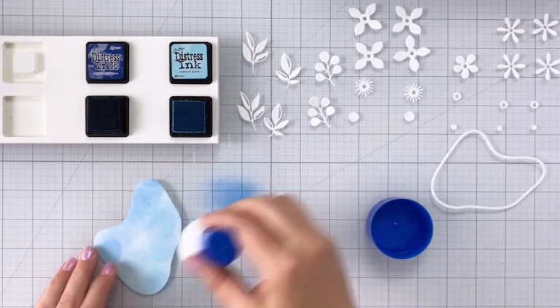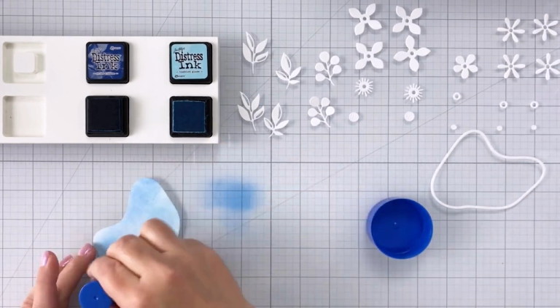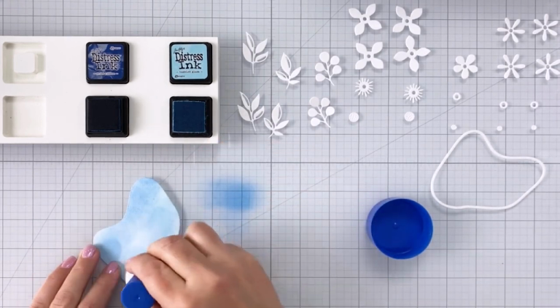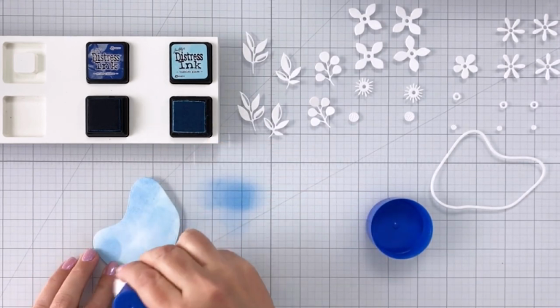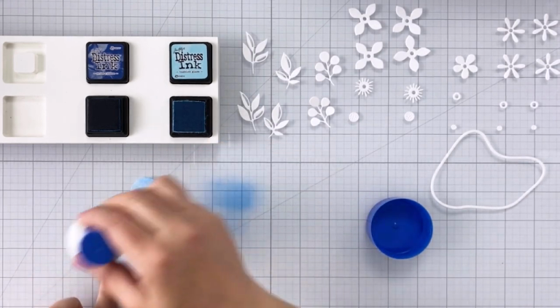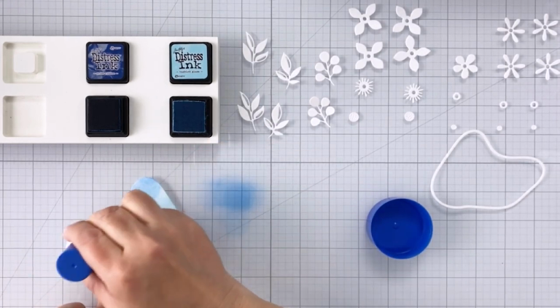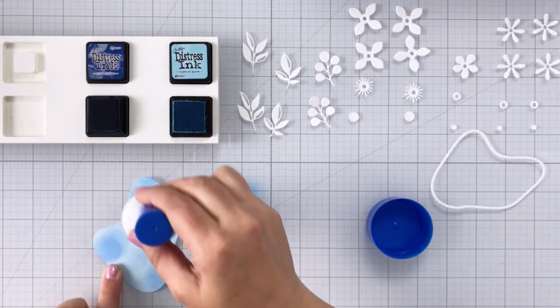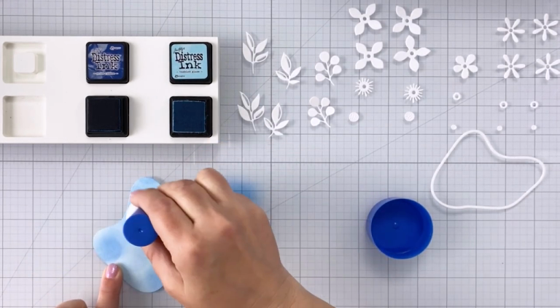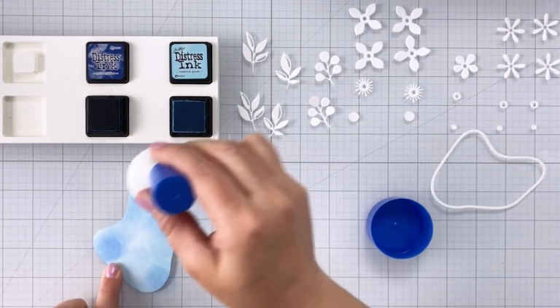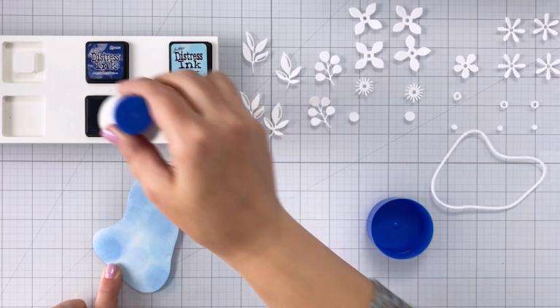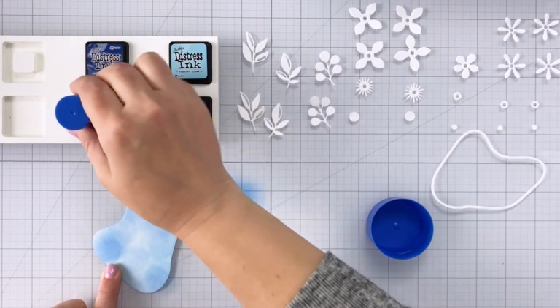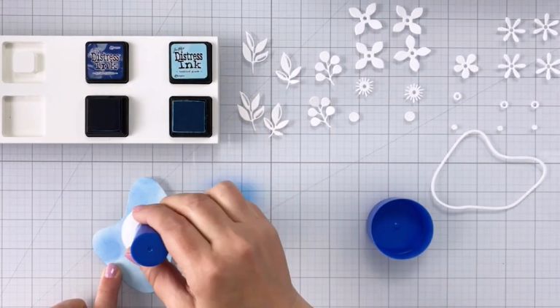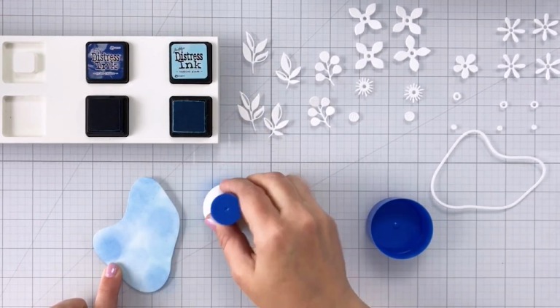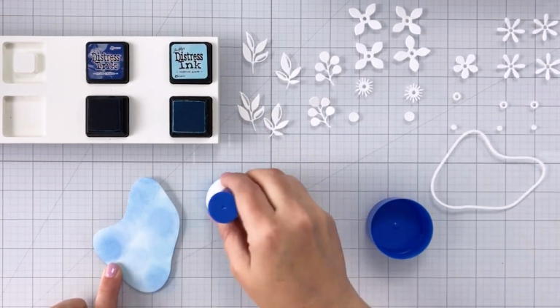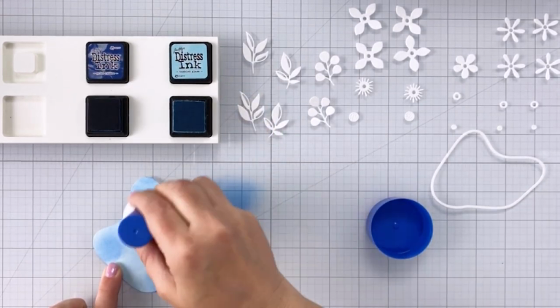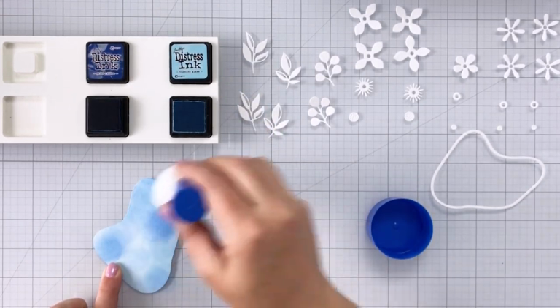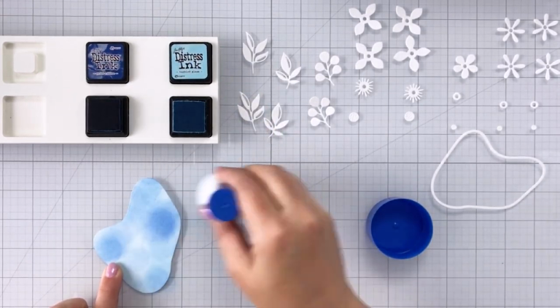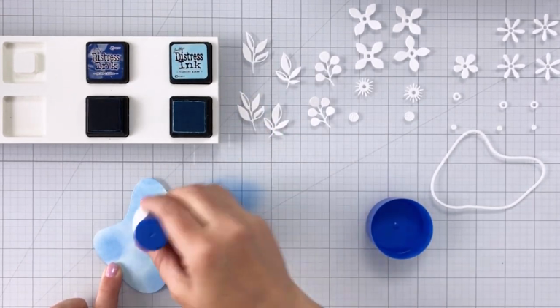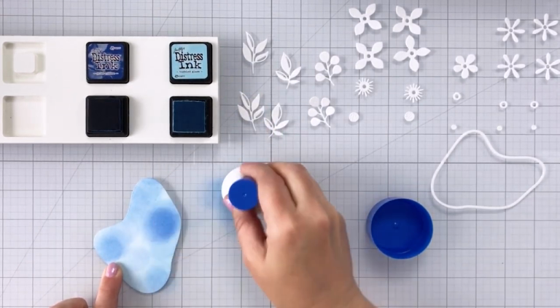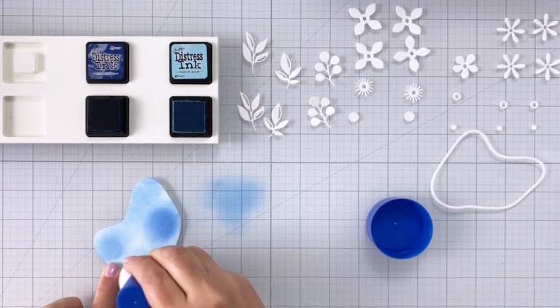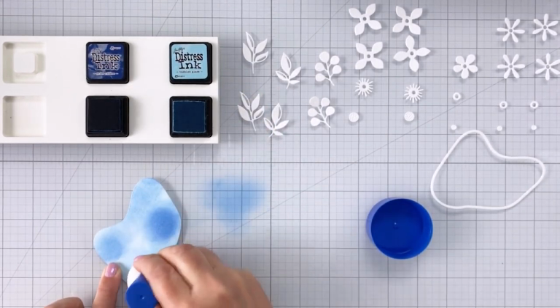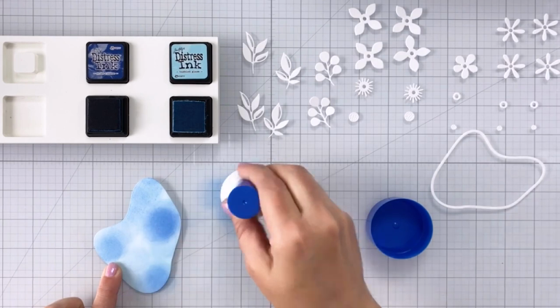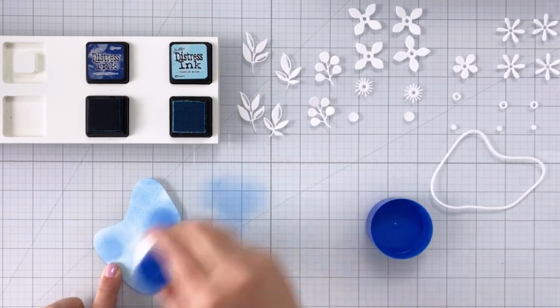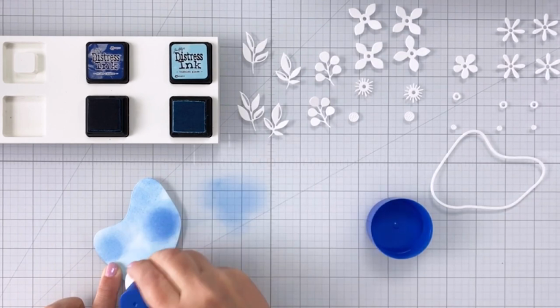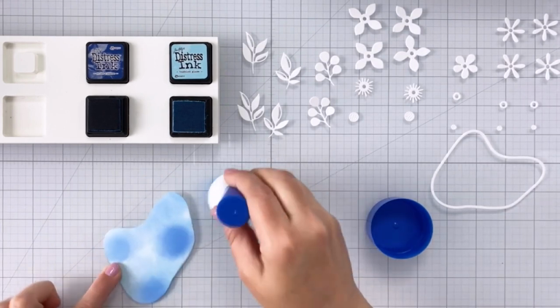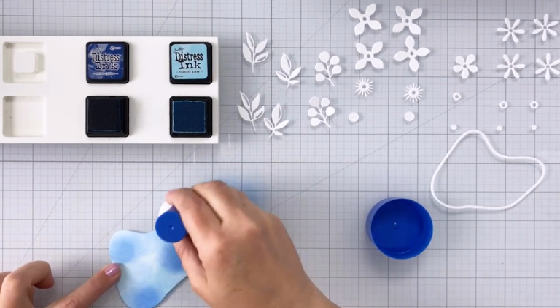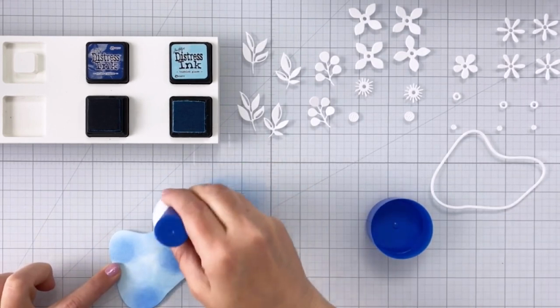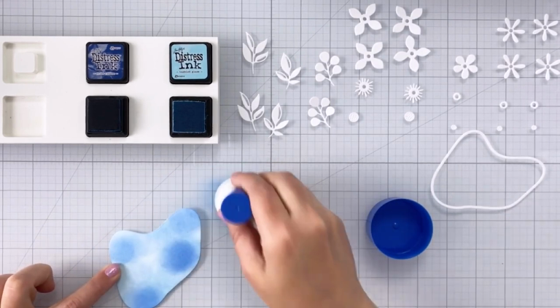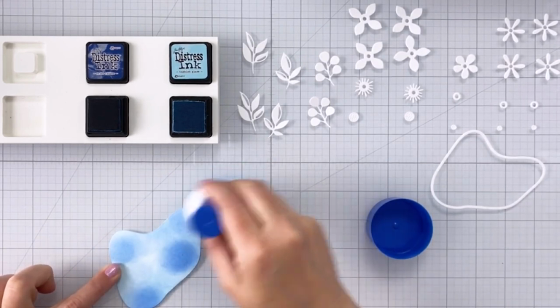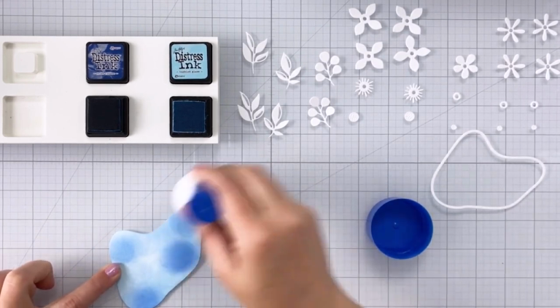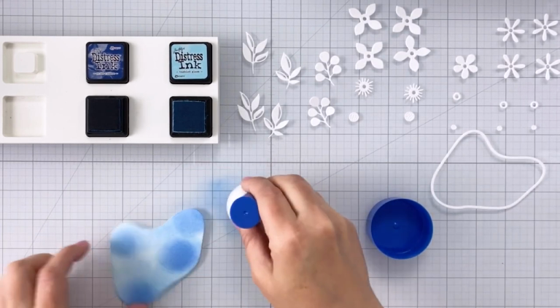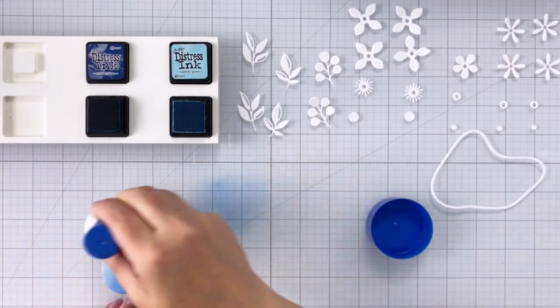Now I'm coming in with some Prize Ribbon and I'm just dabbing it here and there. It doesn't need to cover the entire image. In fact, this works better if you just put the darker color in a few spots on your die cut.